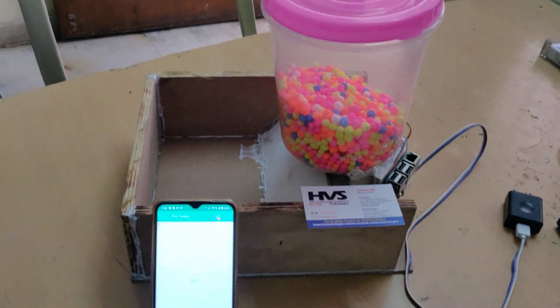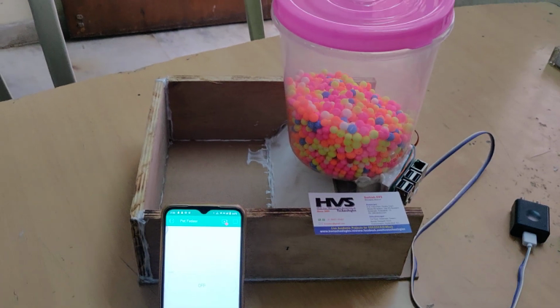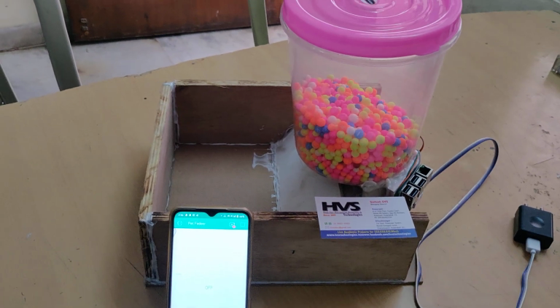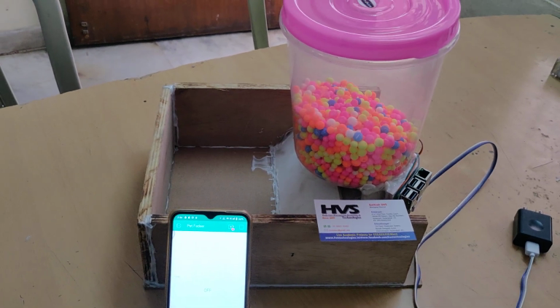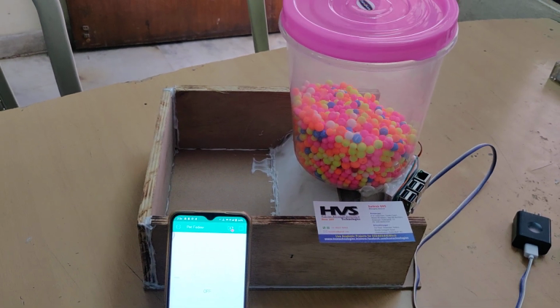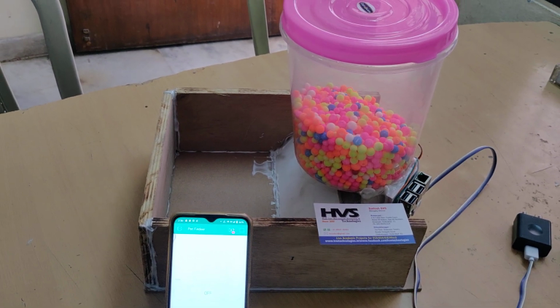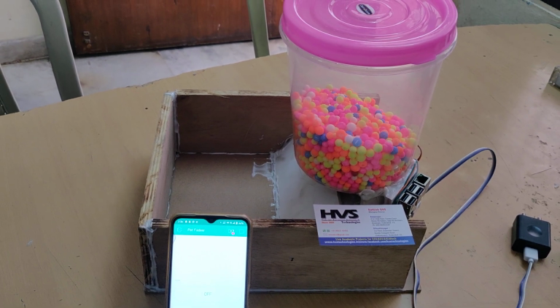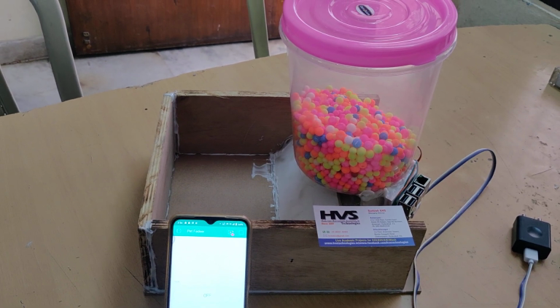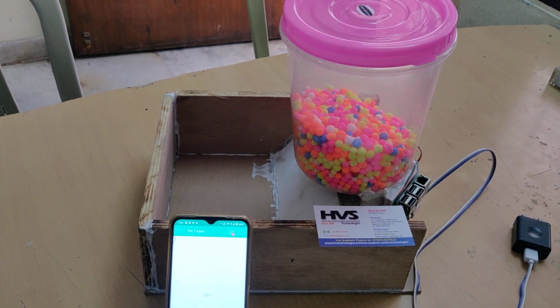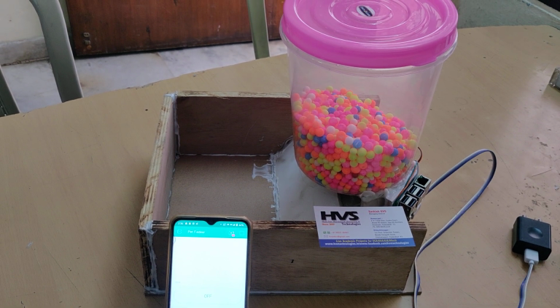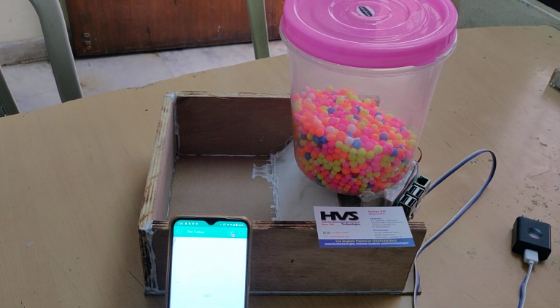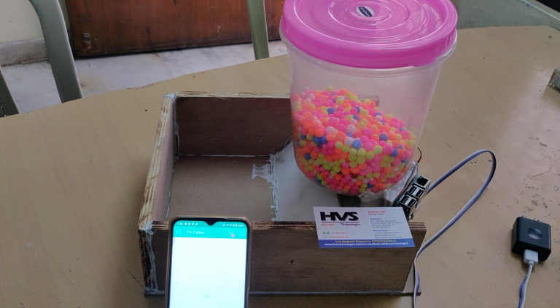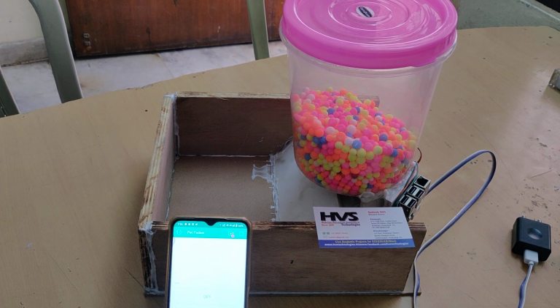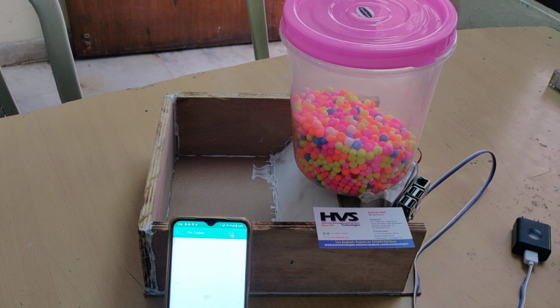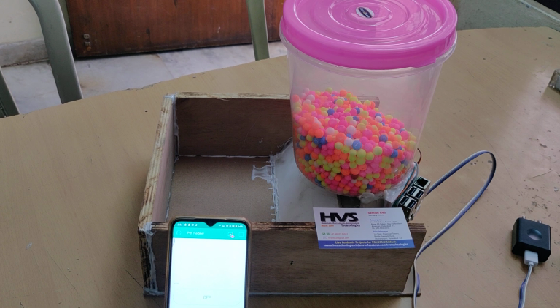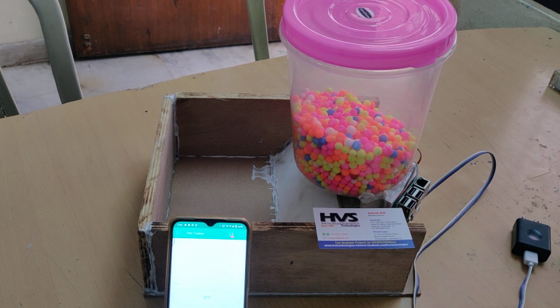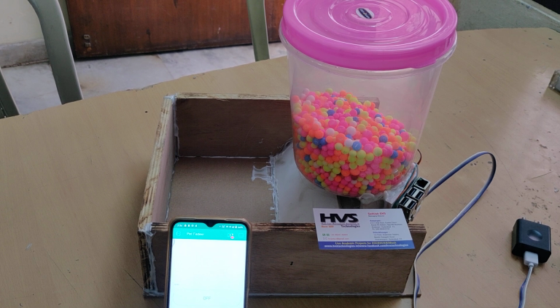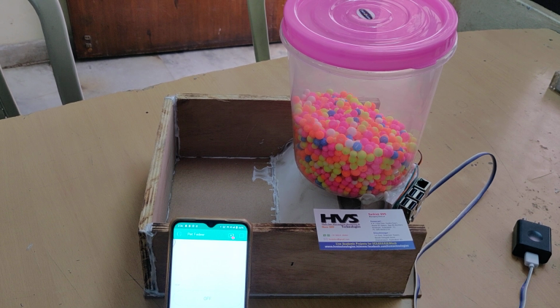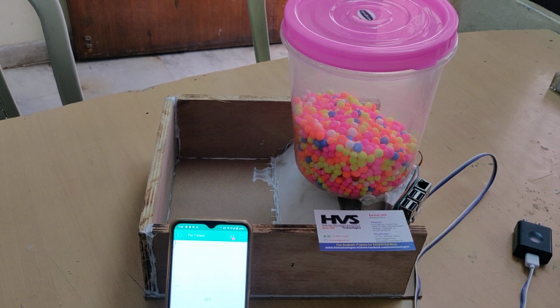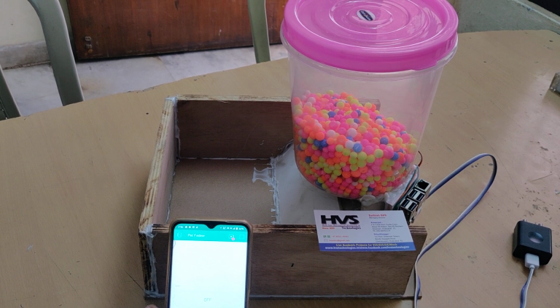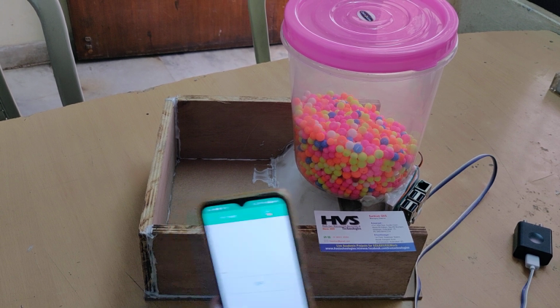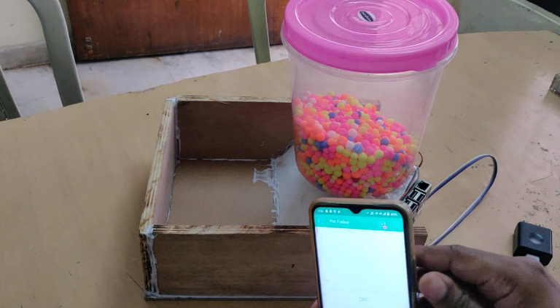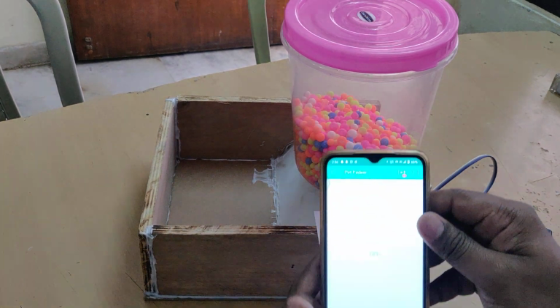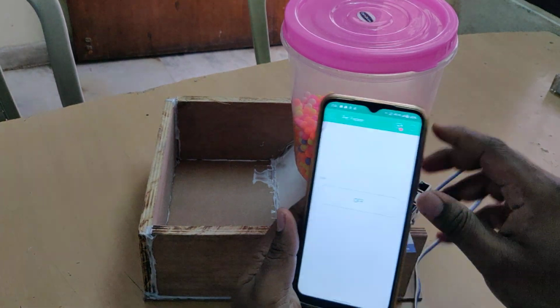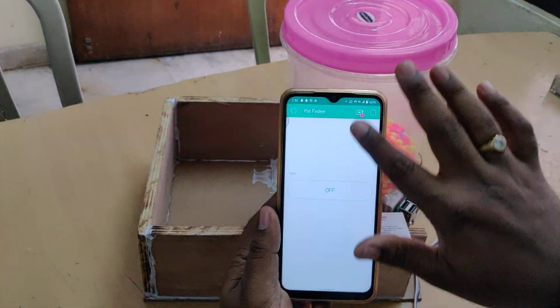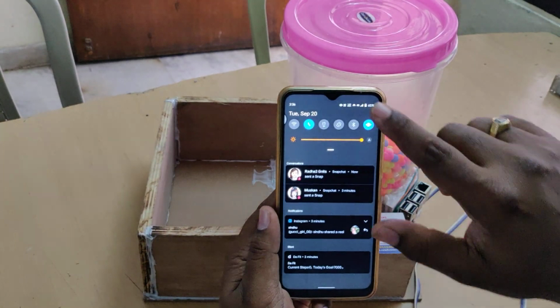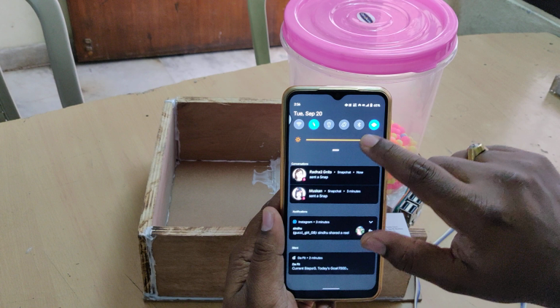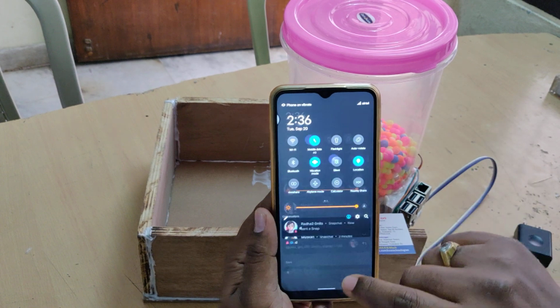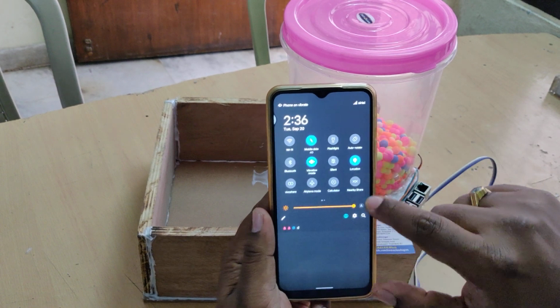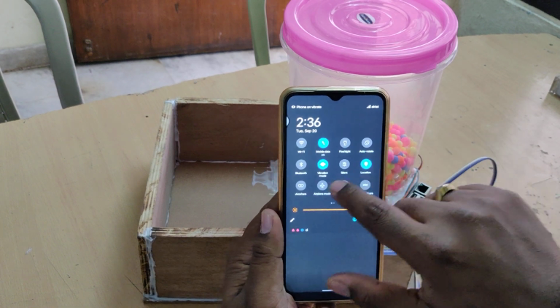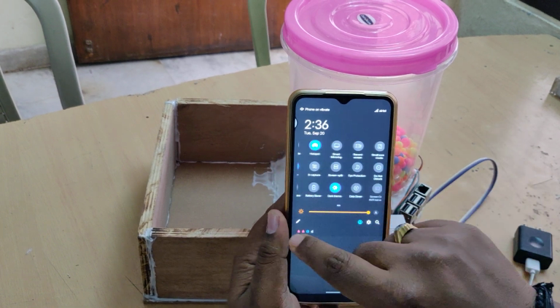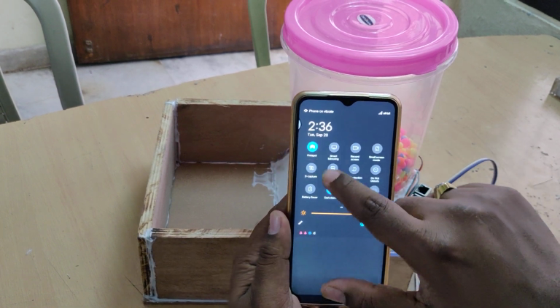We have coded the digital input and output pin — the digital input is Wi-Fi directly and the output is the servo motor. Before switching on the device, we need to install the Blynk application on your phone.